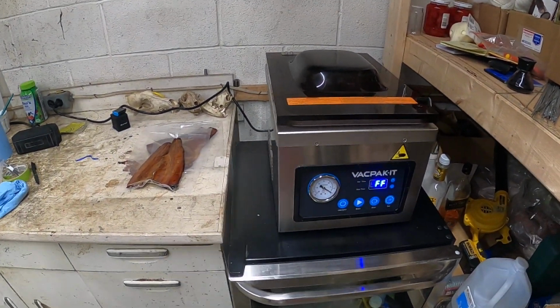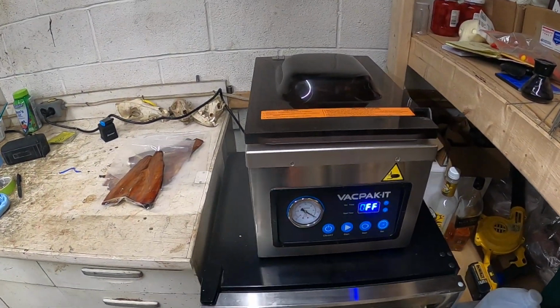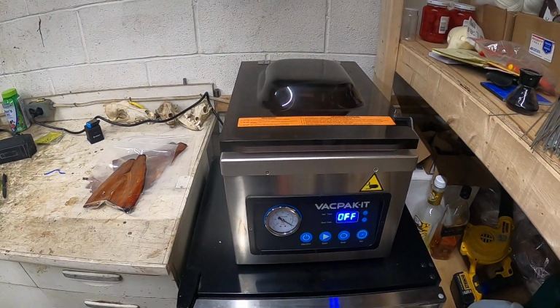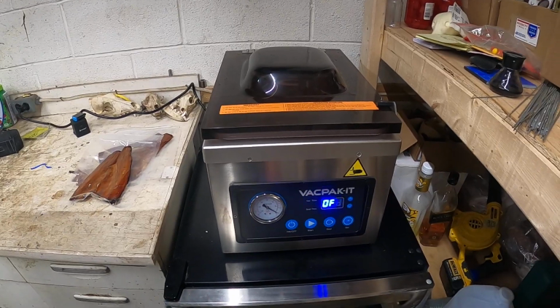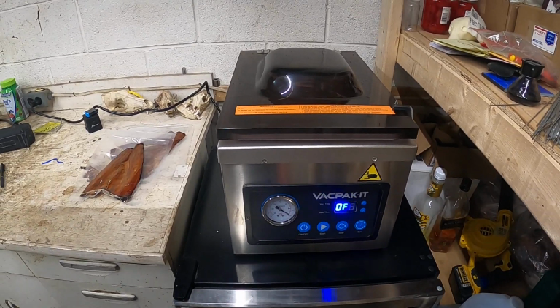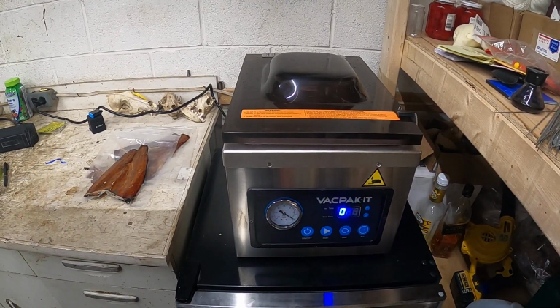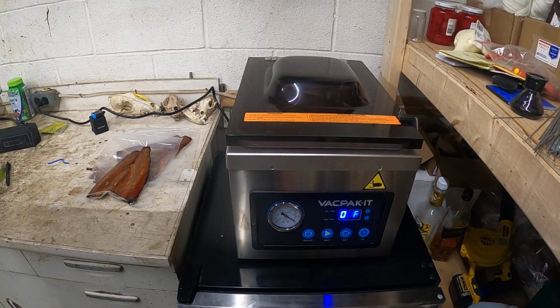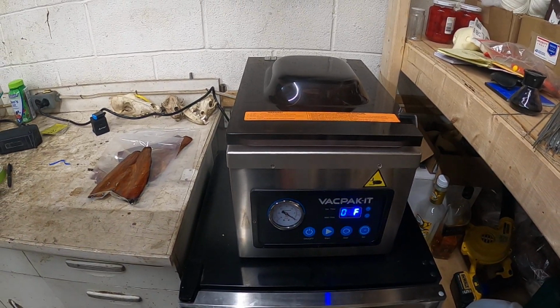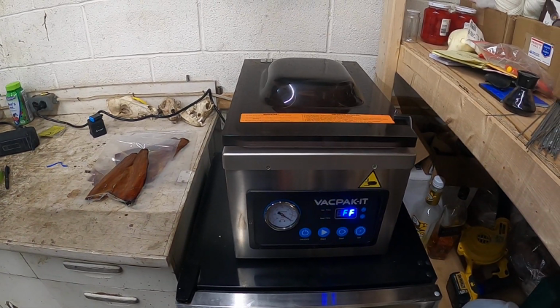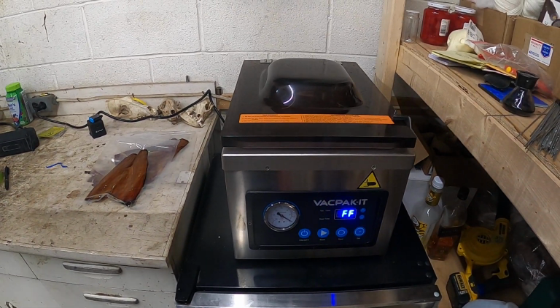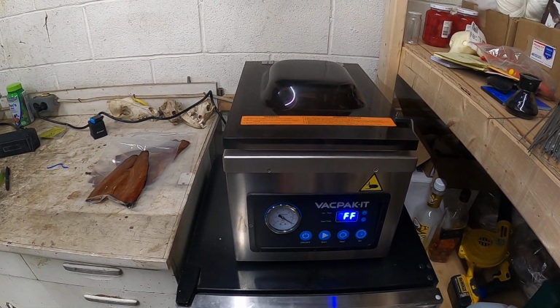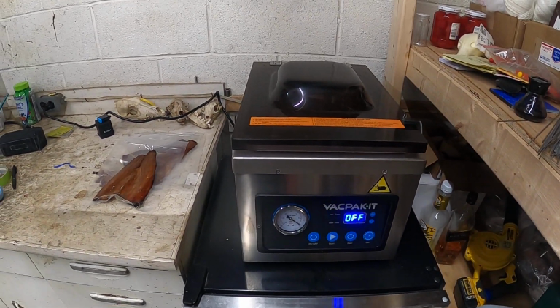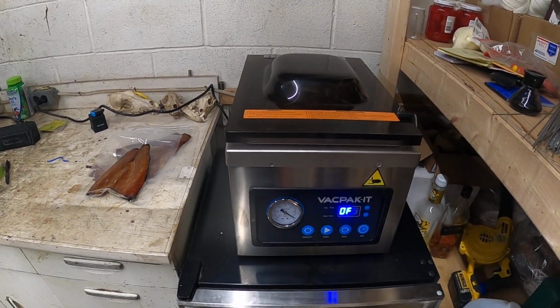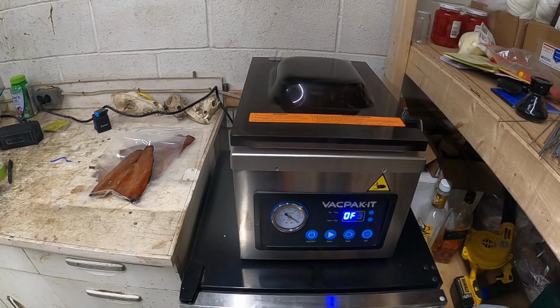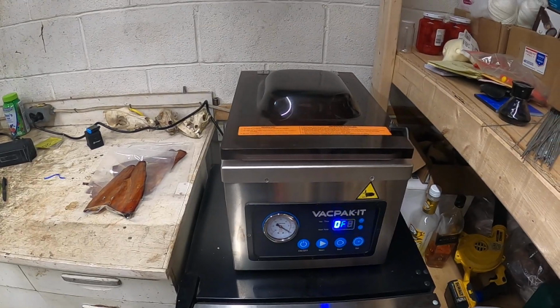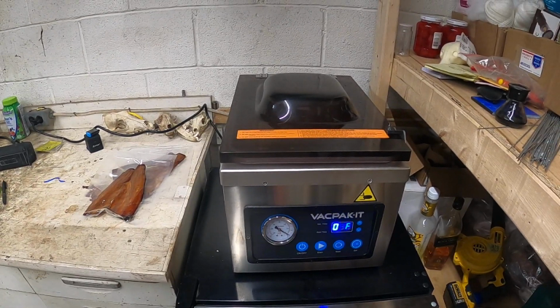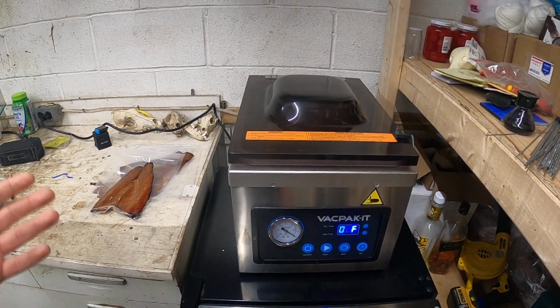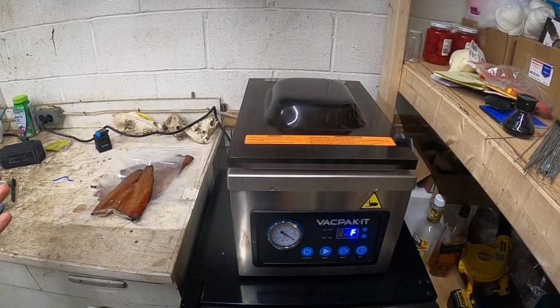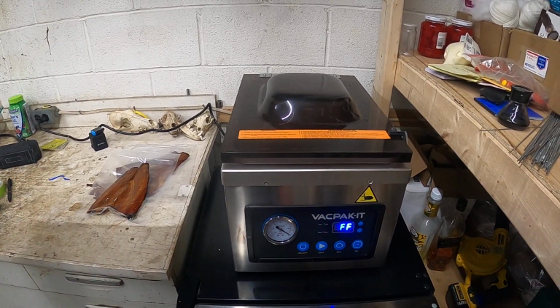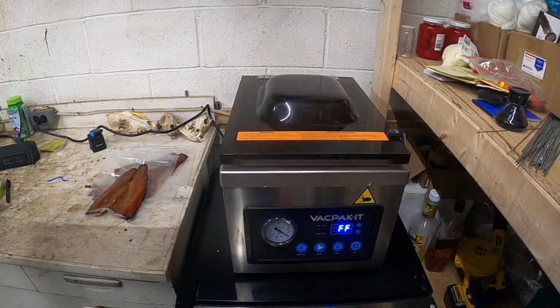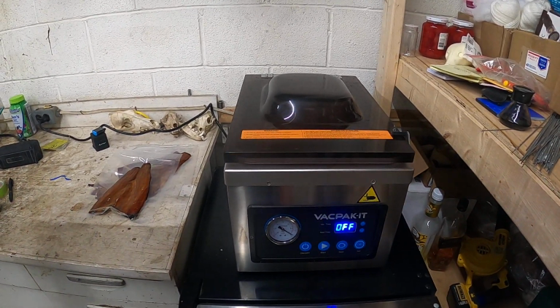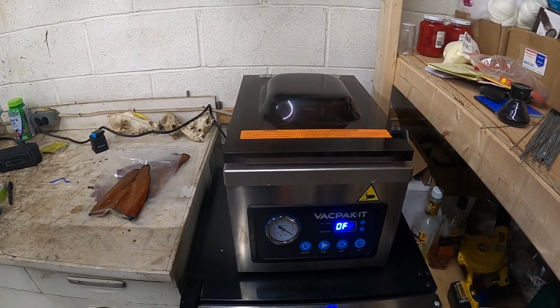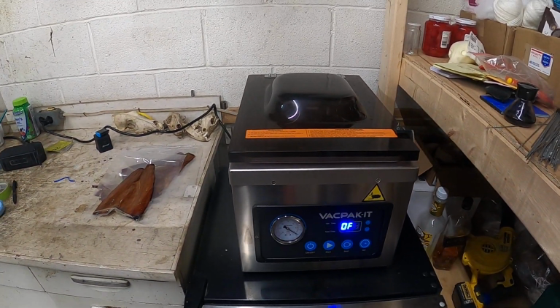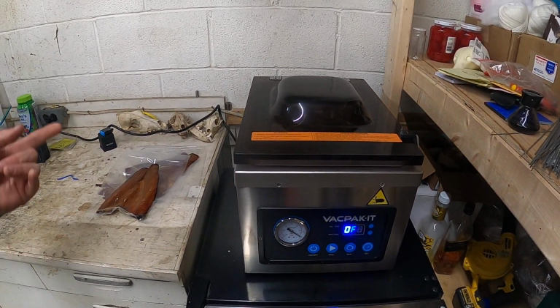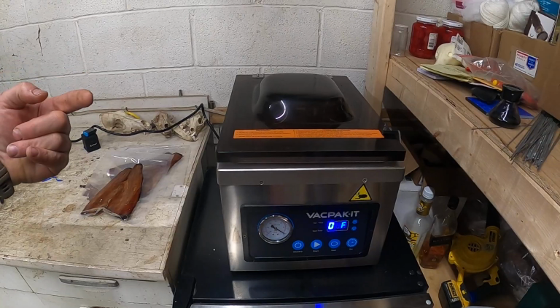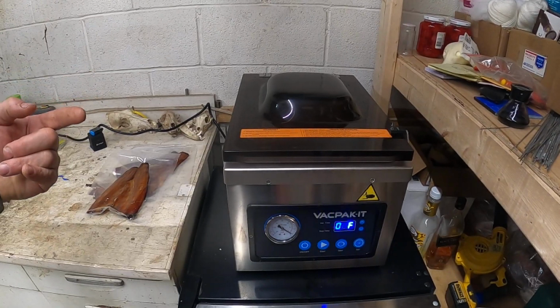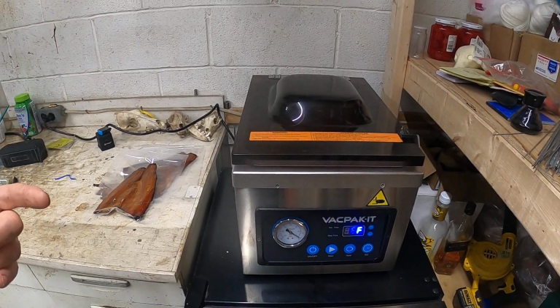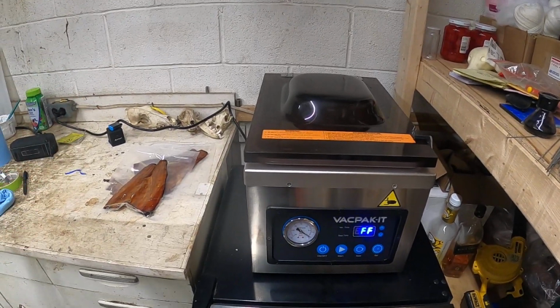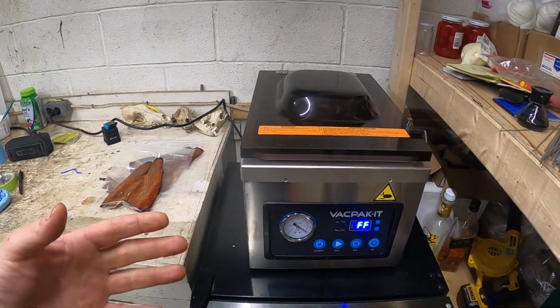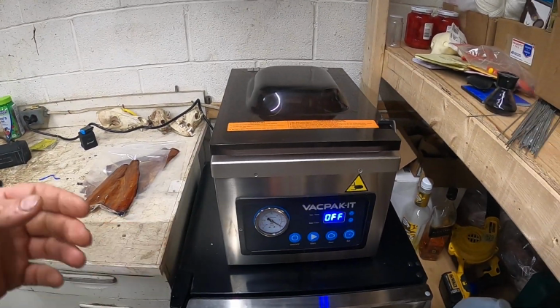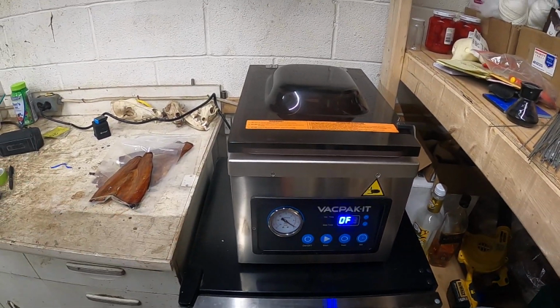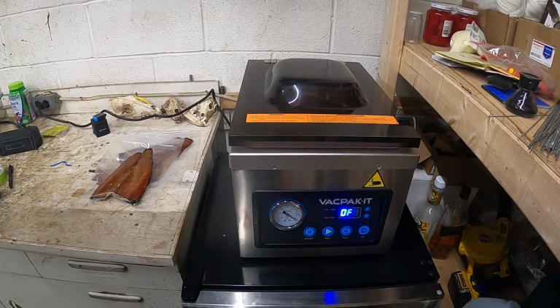When you're done, there's a nice little arm that goes up — it's really restaurant quality. I can beat the crap out of this thing and it's going to last years and years. They do tell you to change the oil after 20 hours, but it's not a big deal — it's really simple. There are a couple screws in the back and they include the oil with it.